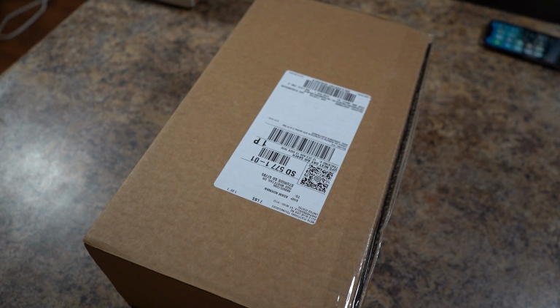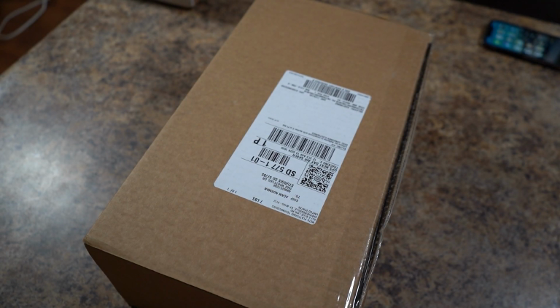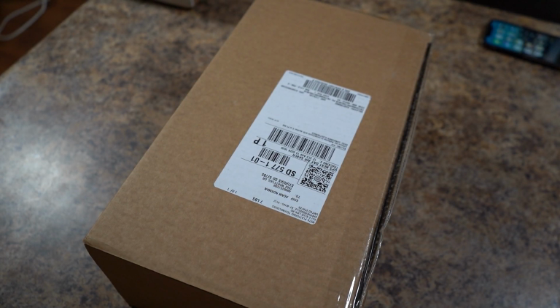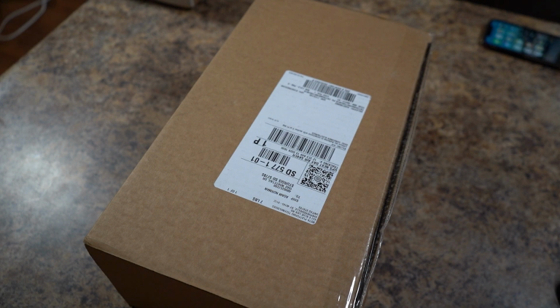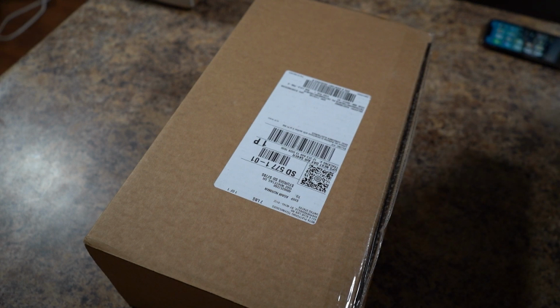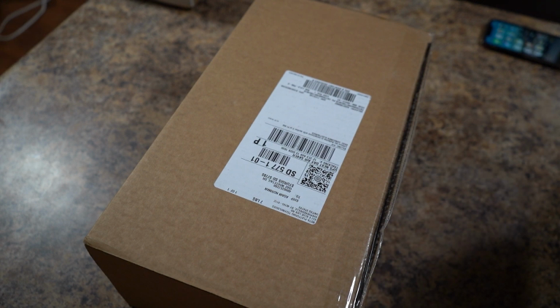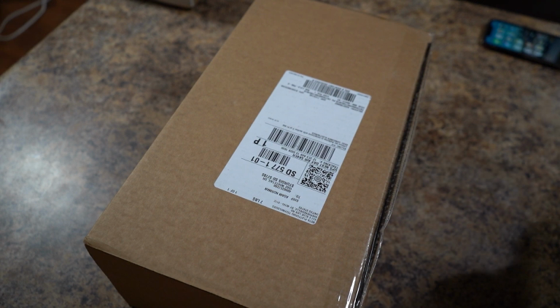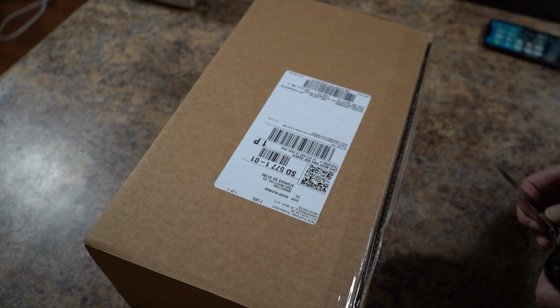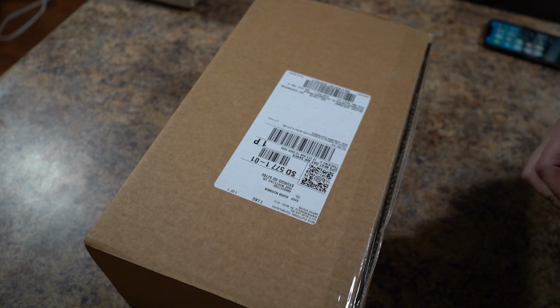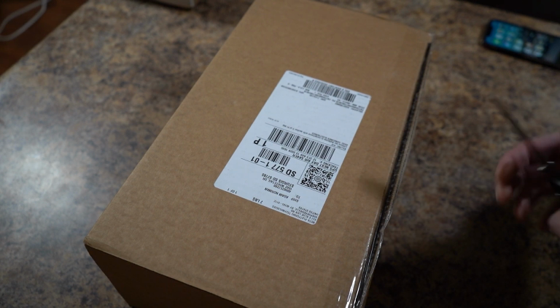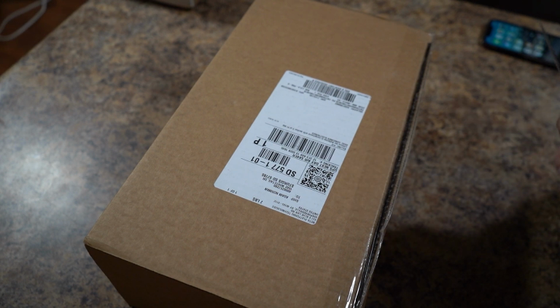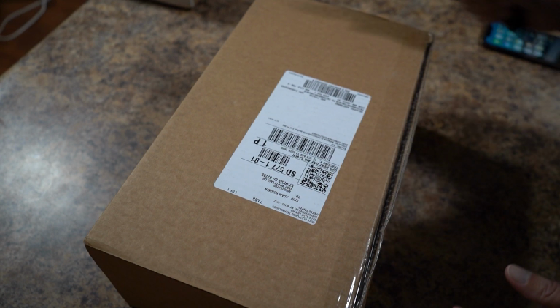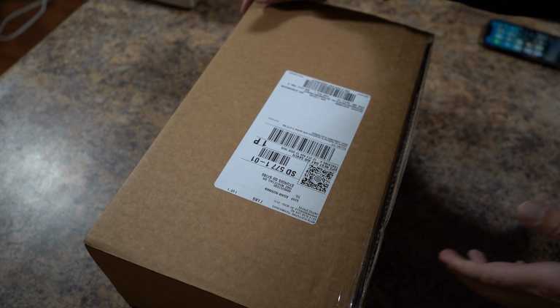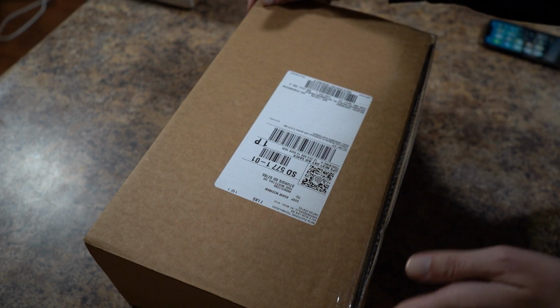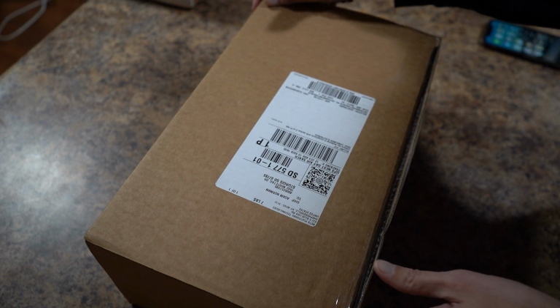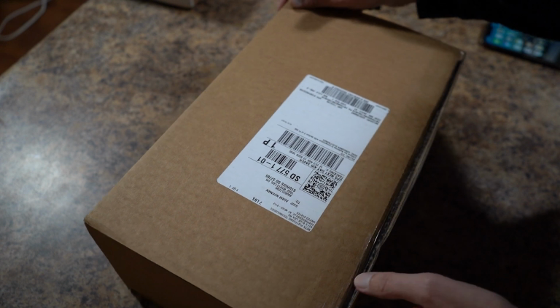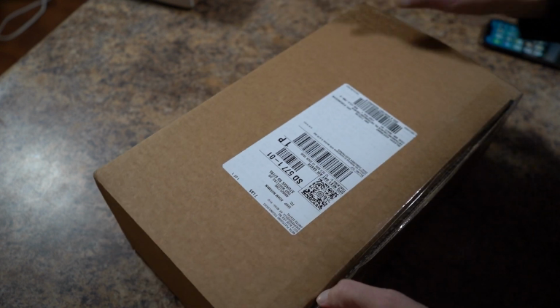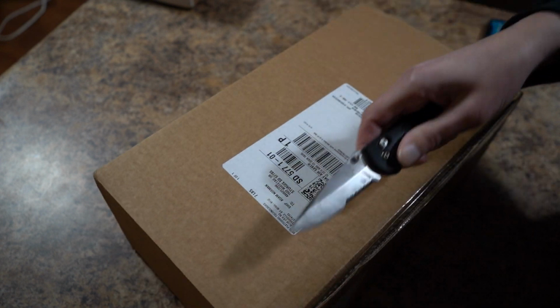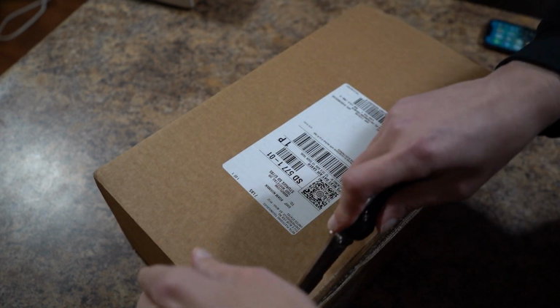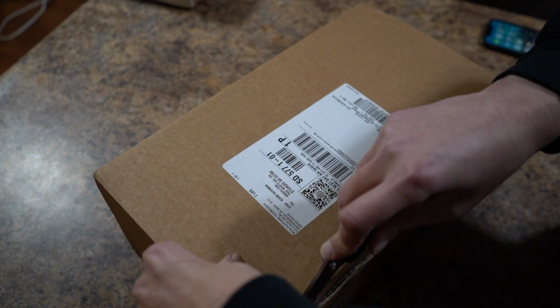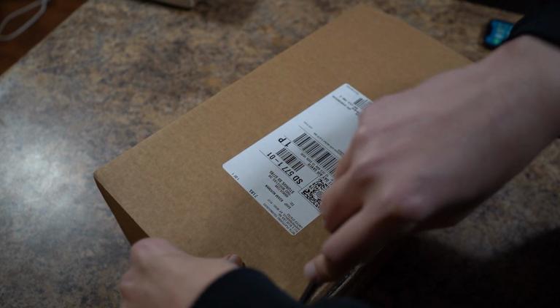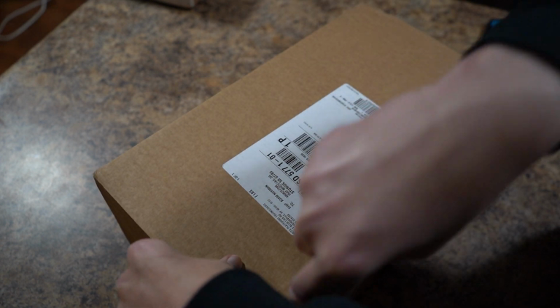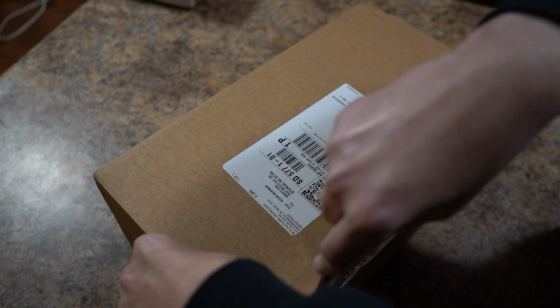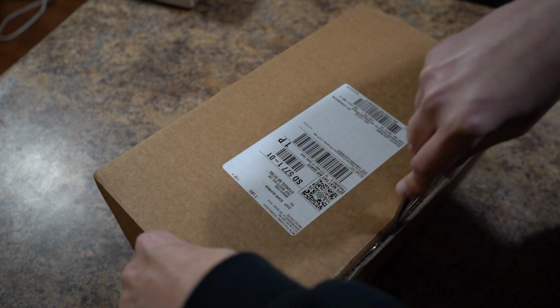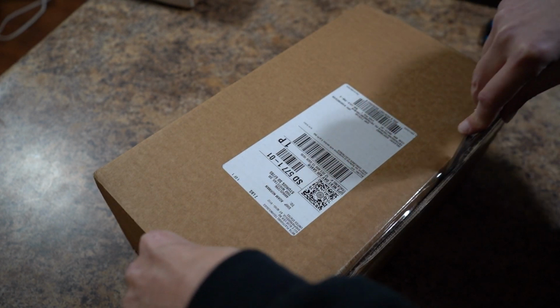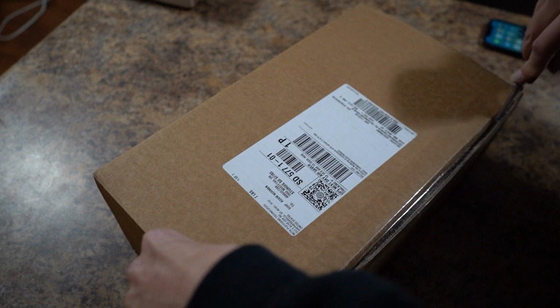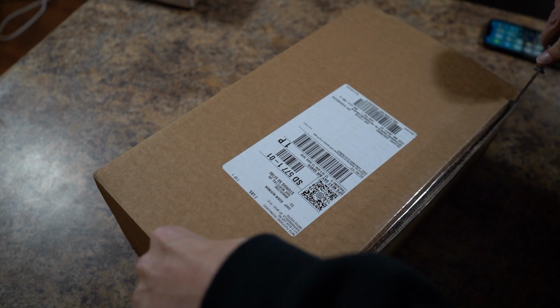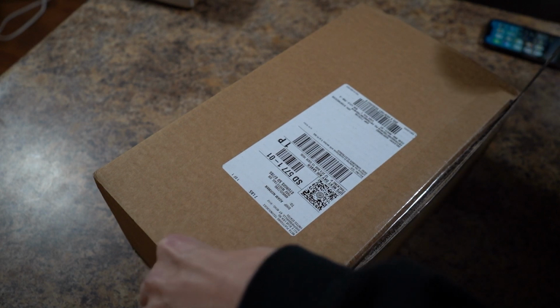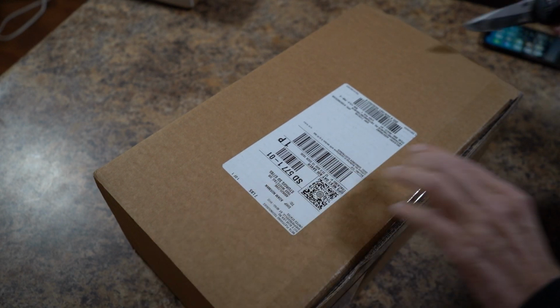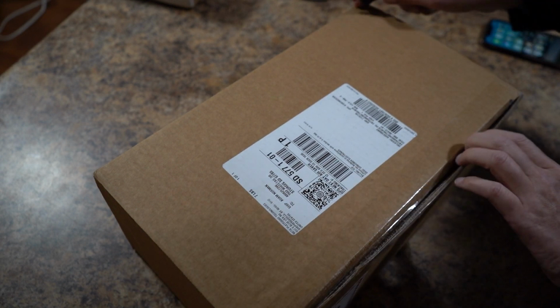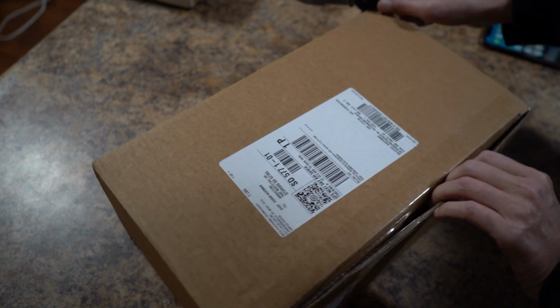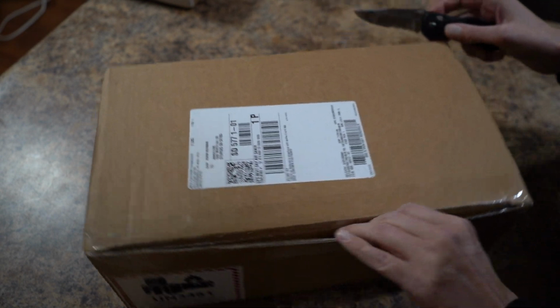Hey guys, welcome to the channel. Today we are going to be unboxing the Meta Pro VR system. Let's see what it's all about.